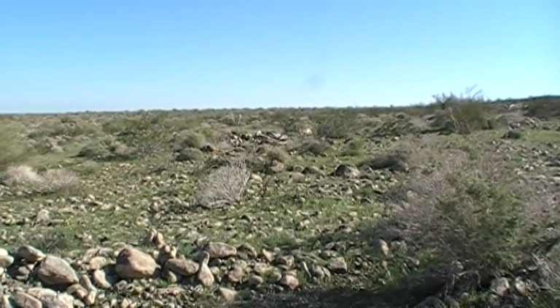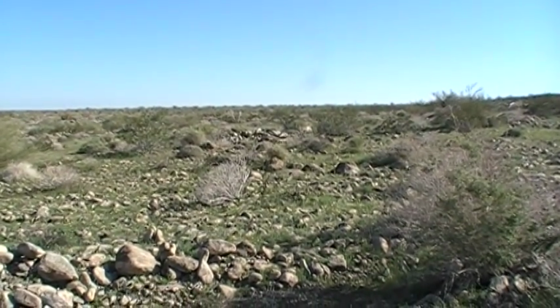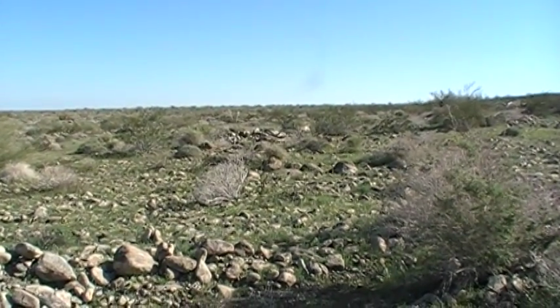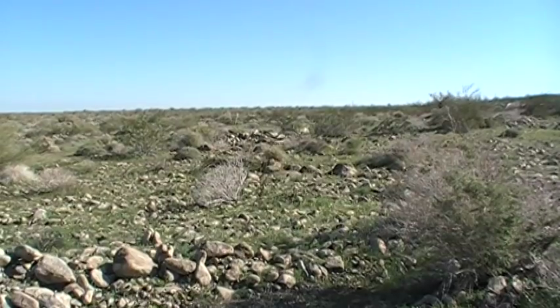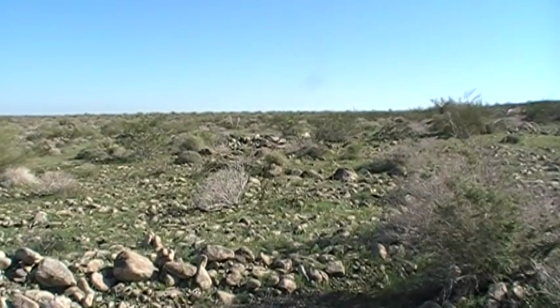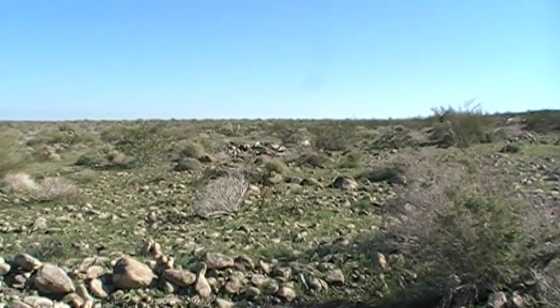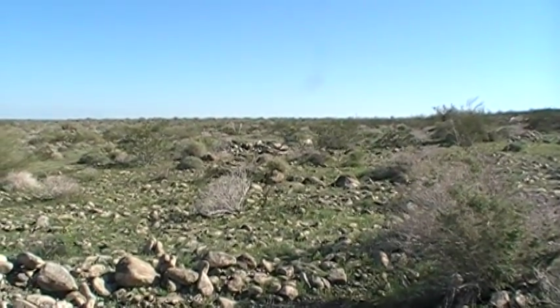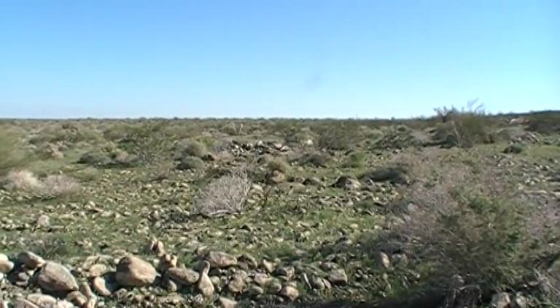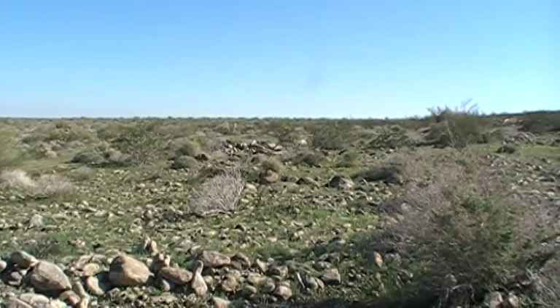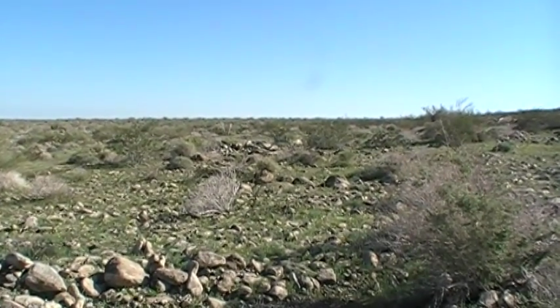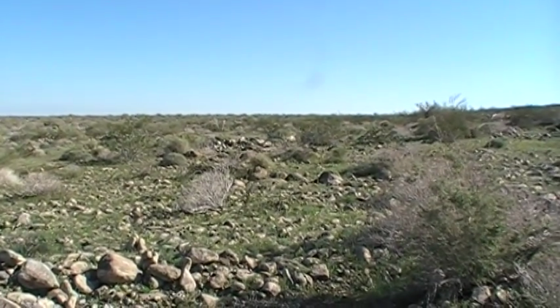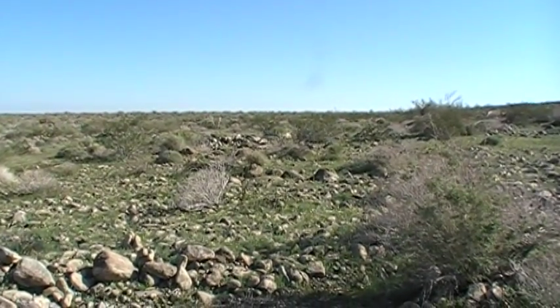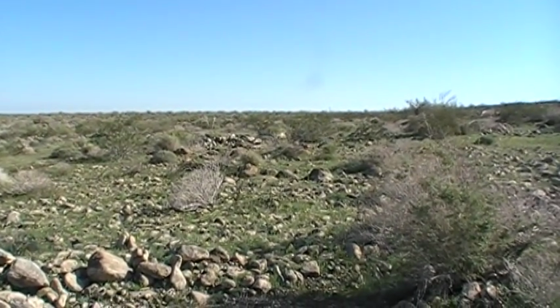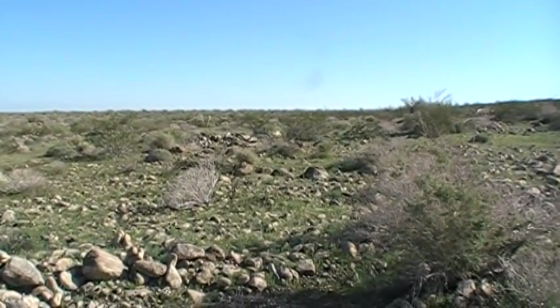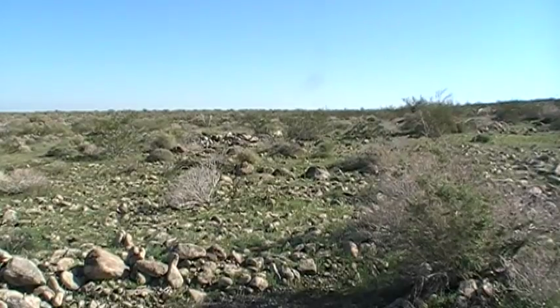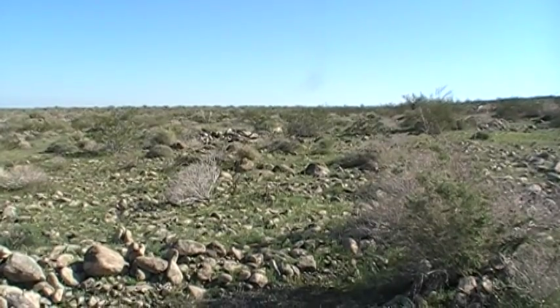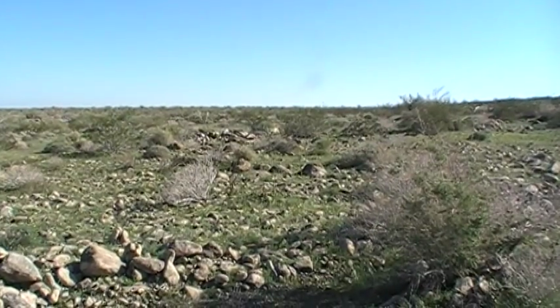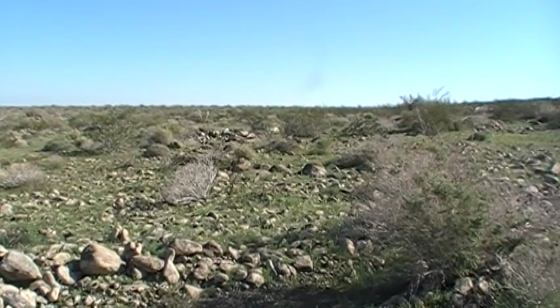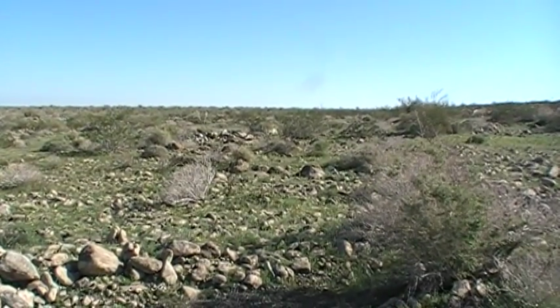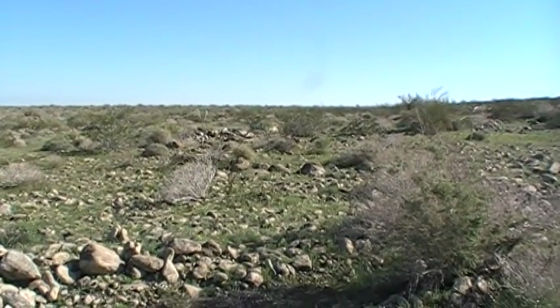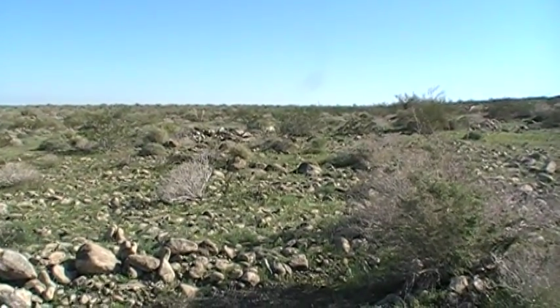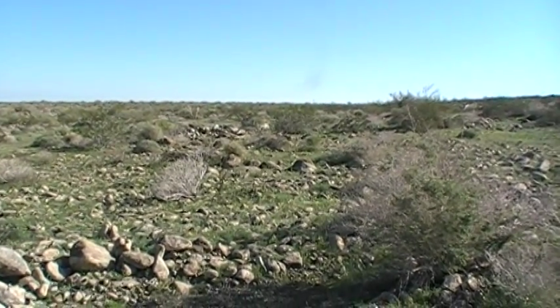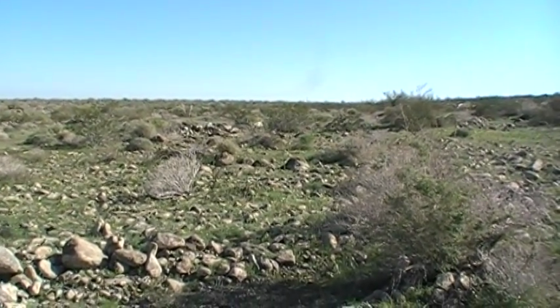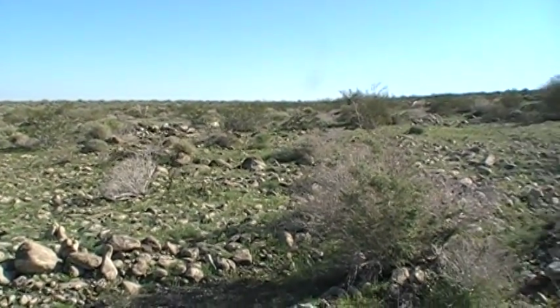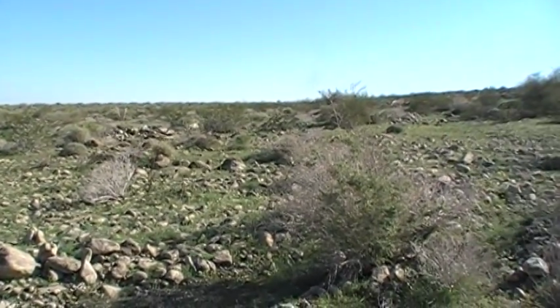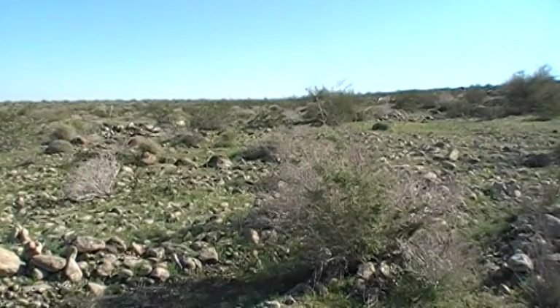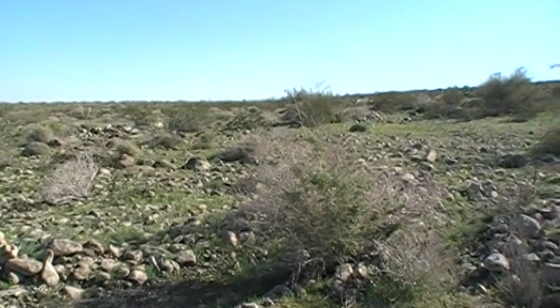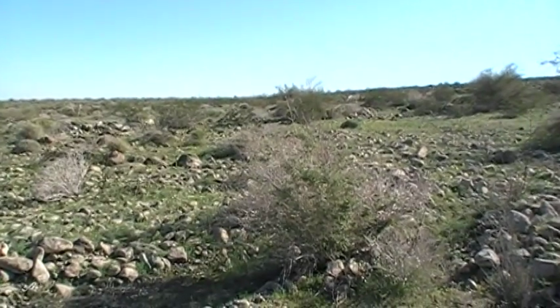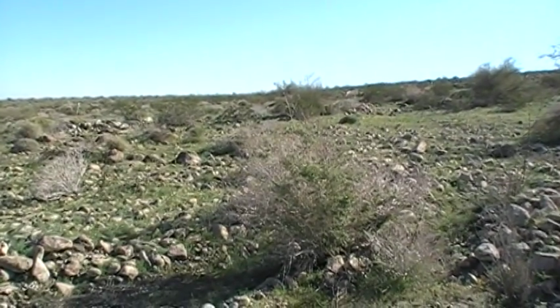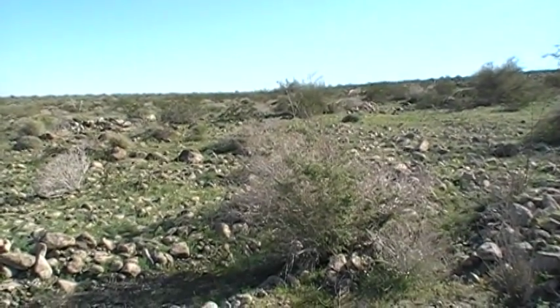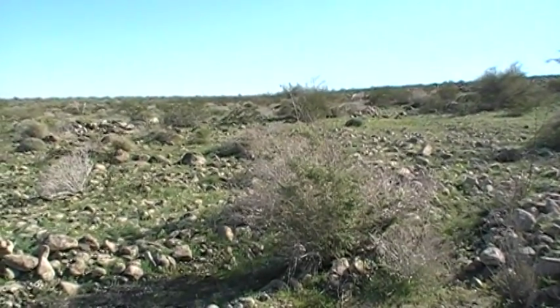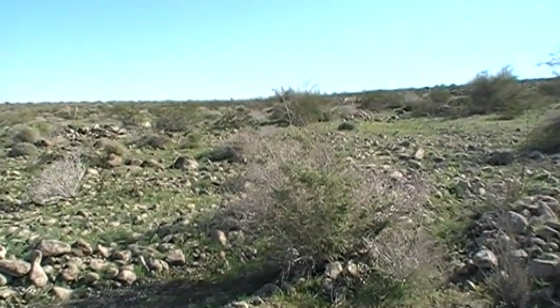It's a February afternoon out at the ancient Cahuilla shoreline, 2017, heading back to the truck, and the old shoreline is just kind of right at the right edge of the screen there.